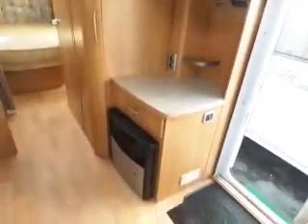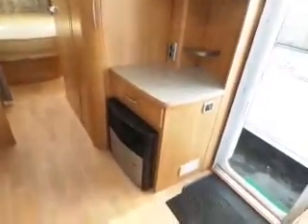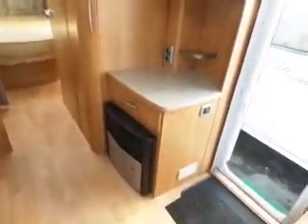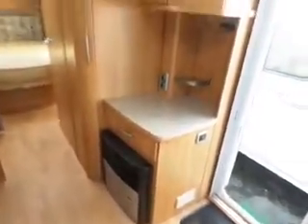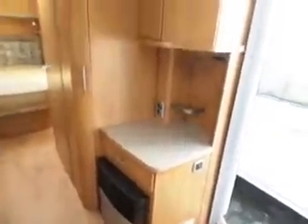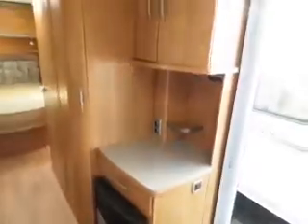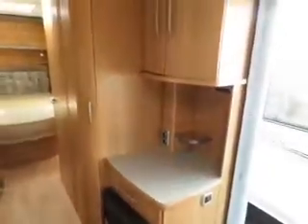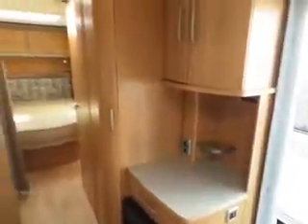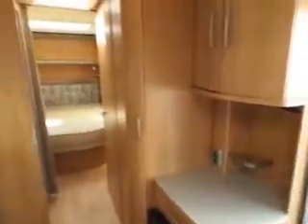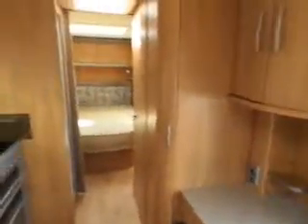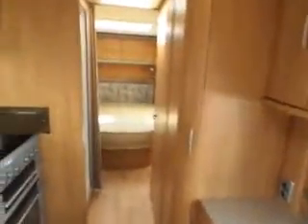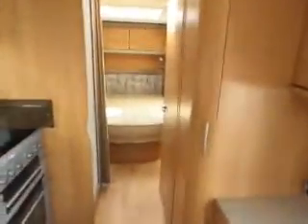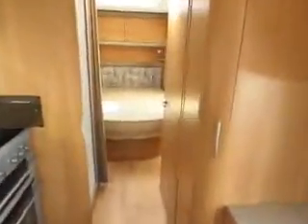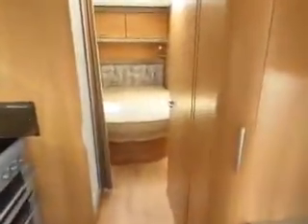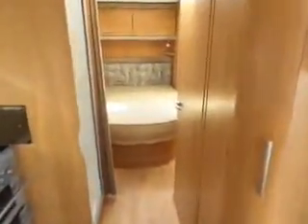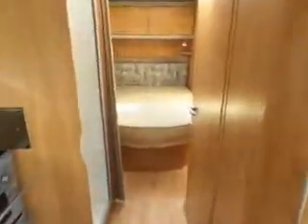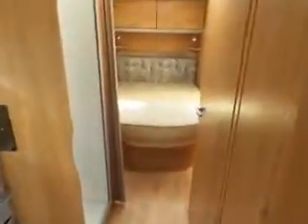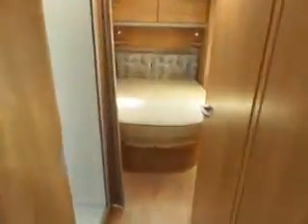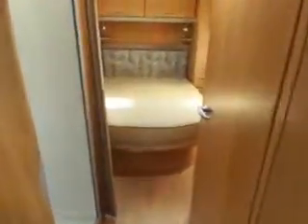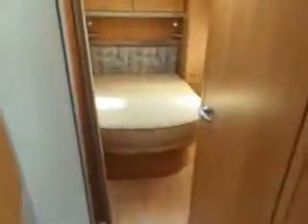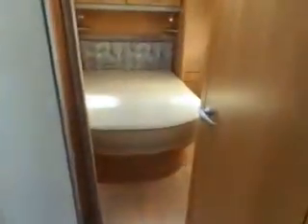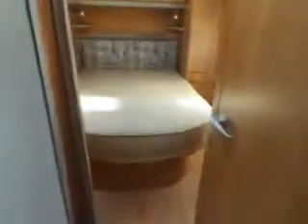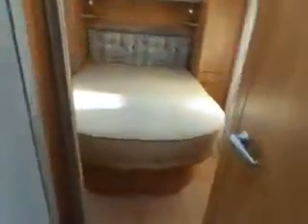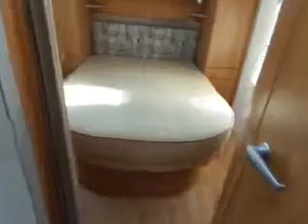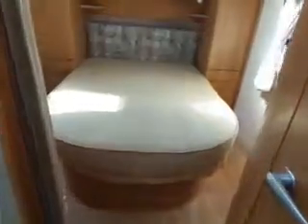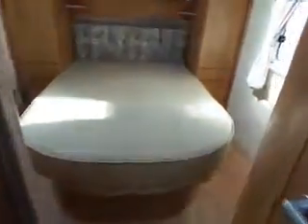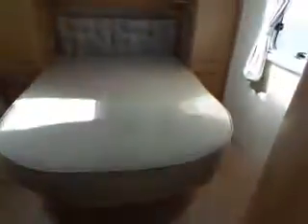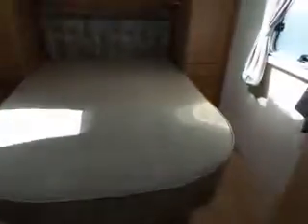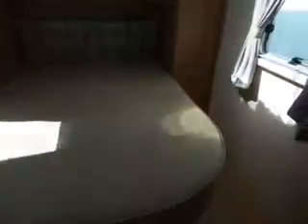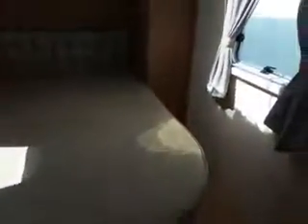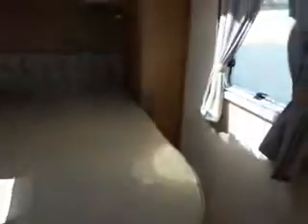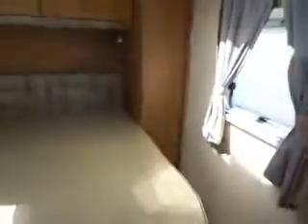And then looking down the back, straight down the back you've got your island bed. Lovely — lots of space.